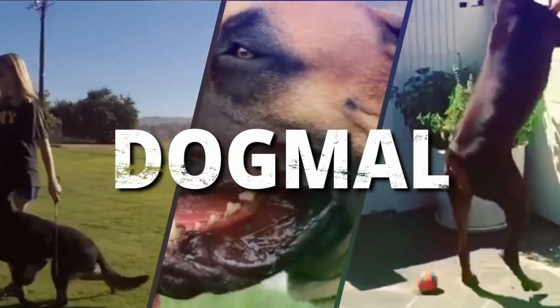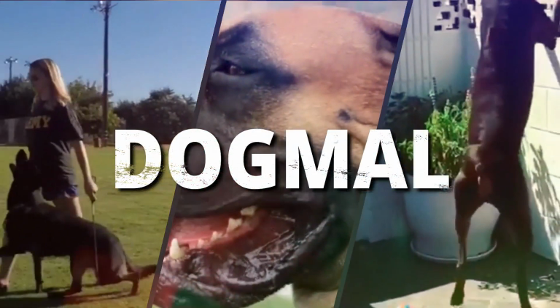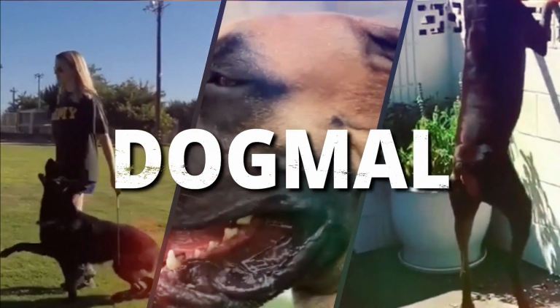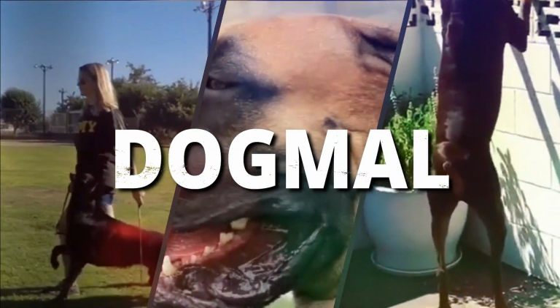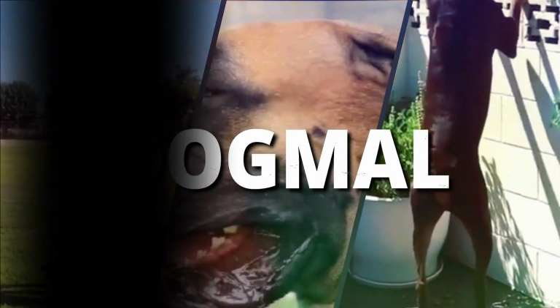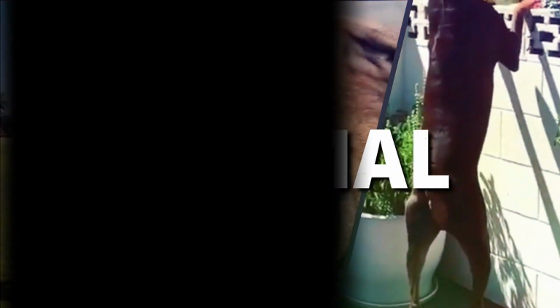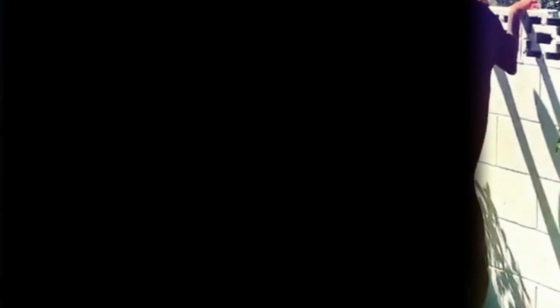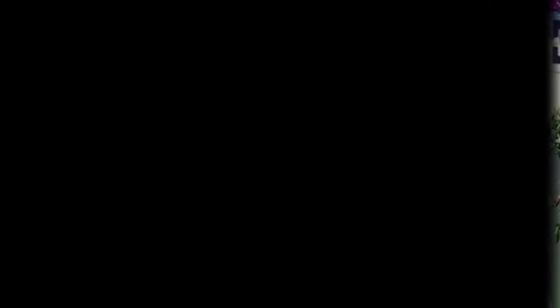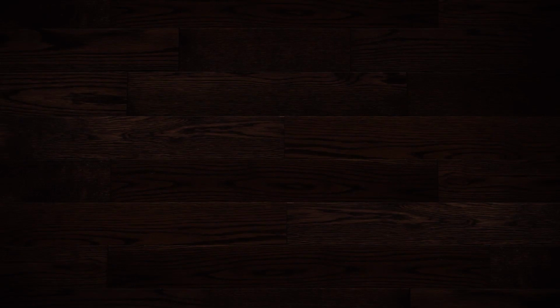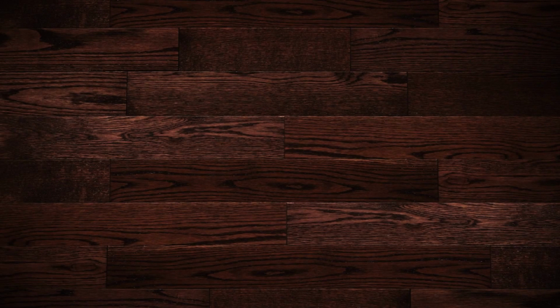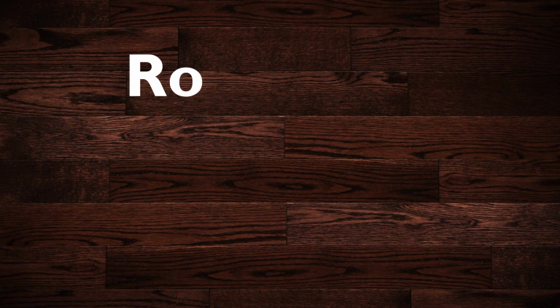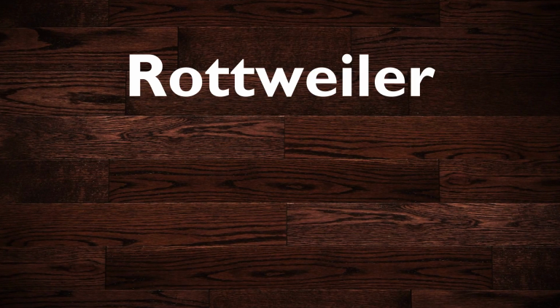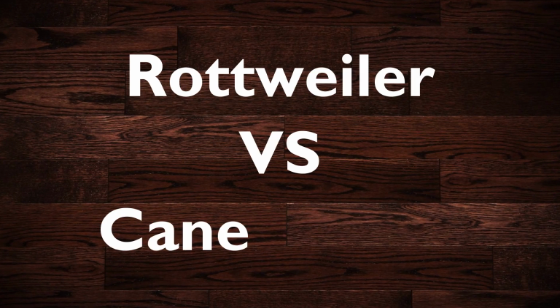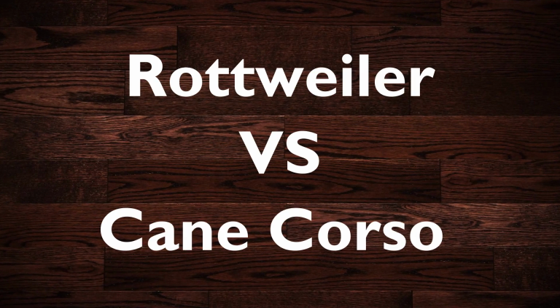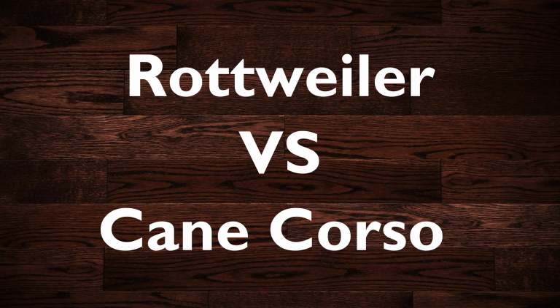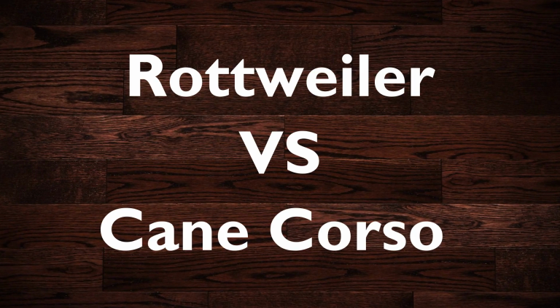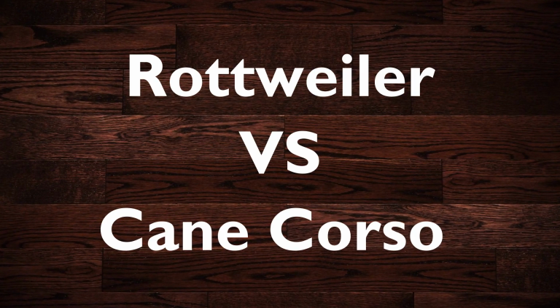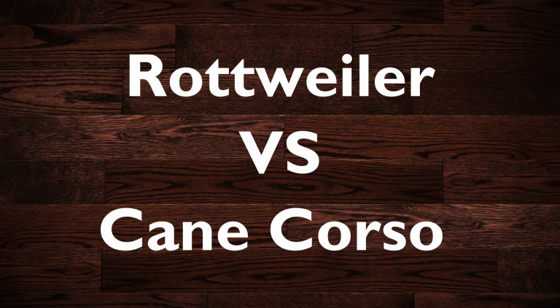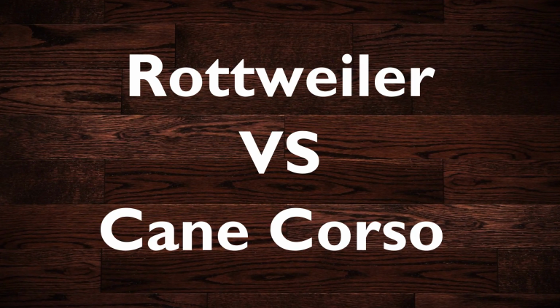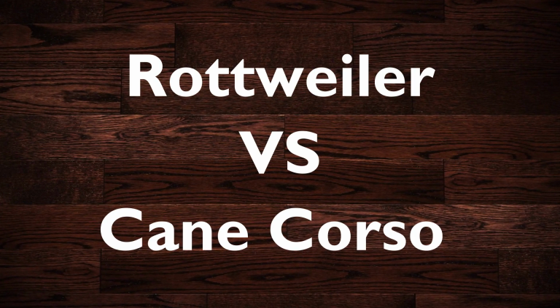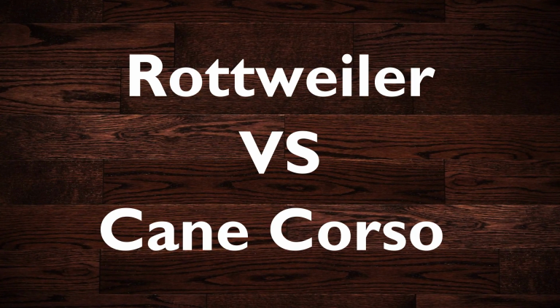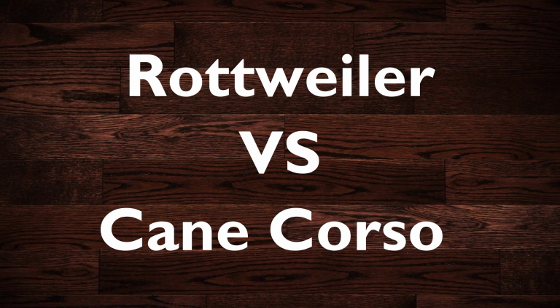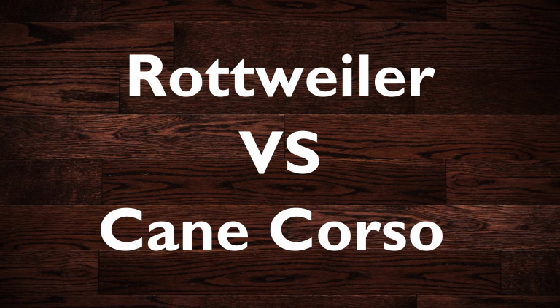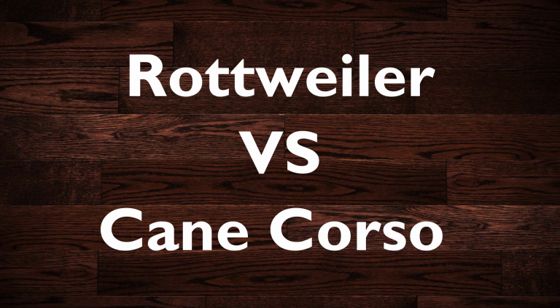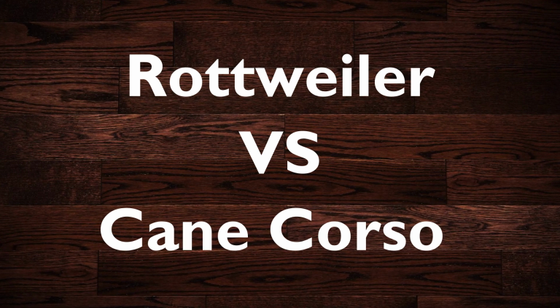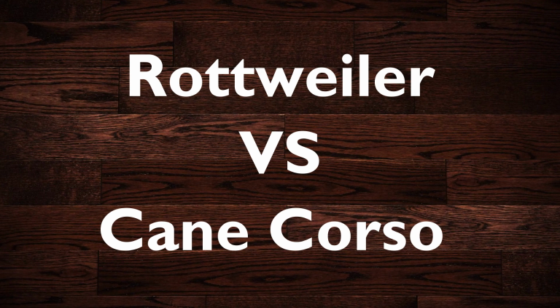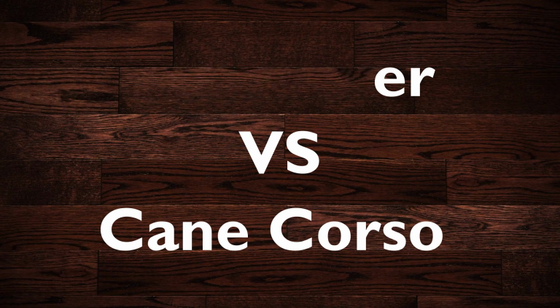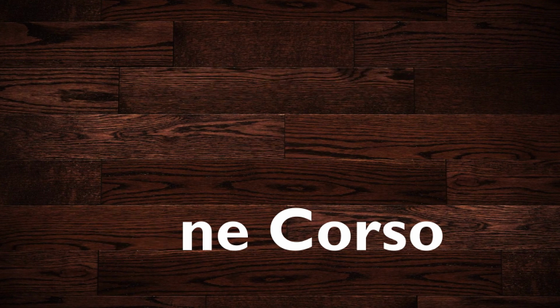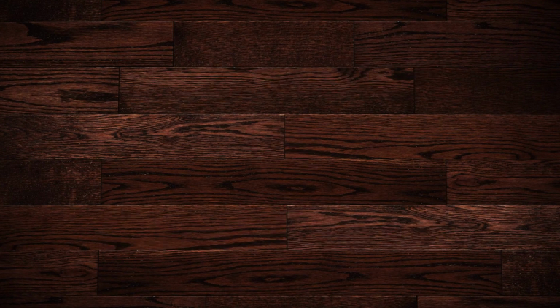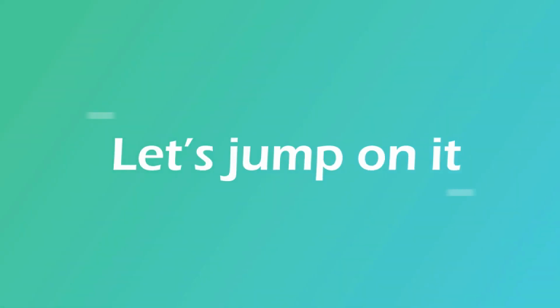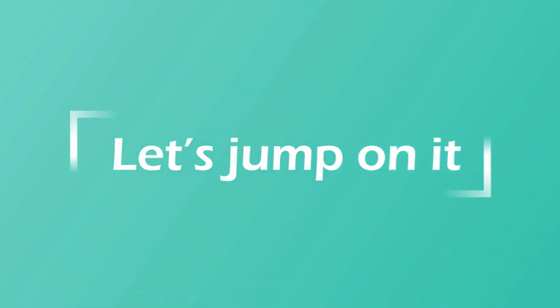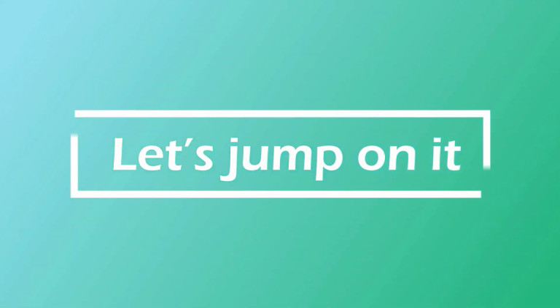Hello friends, welcome to the dog mall. In this video, we will compare some characteristics of Rottweiler vs Cane Corso — which is the best guard dog. Let's jump on it.